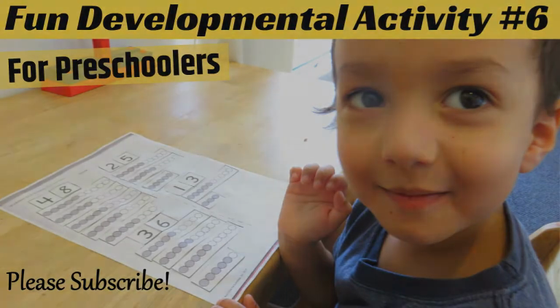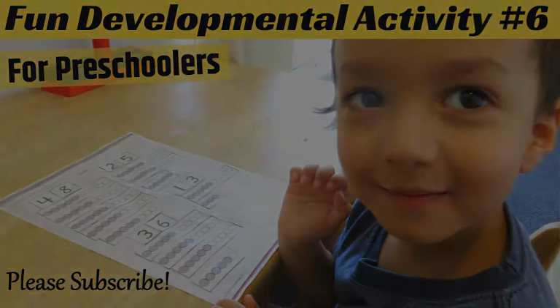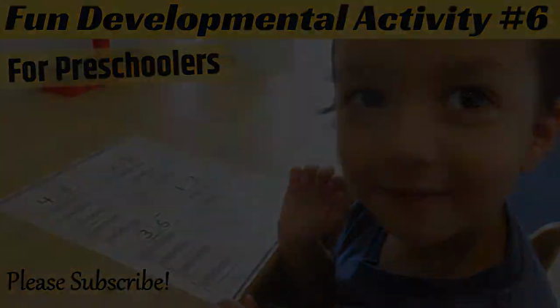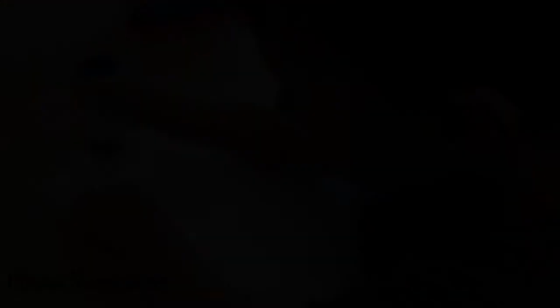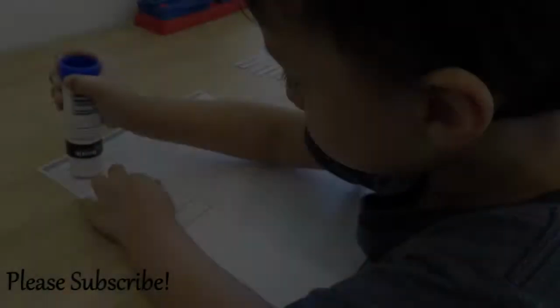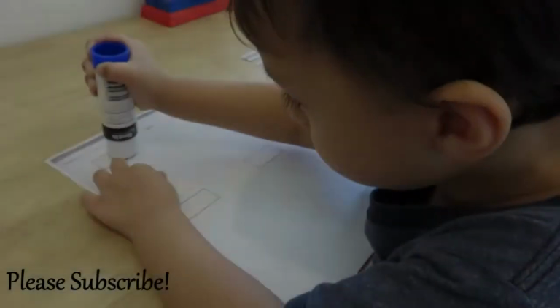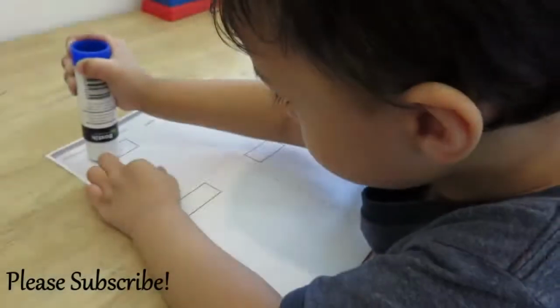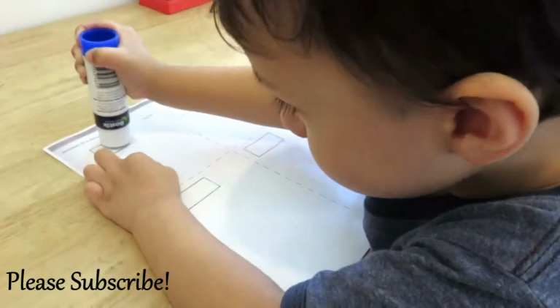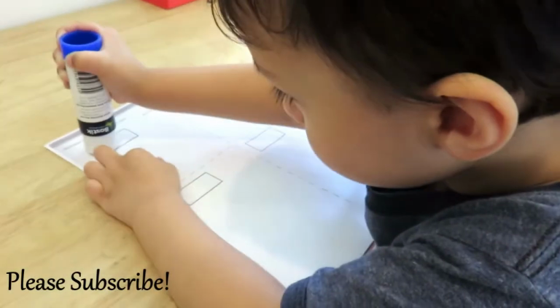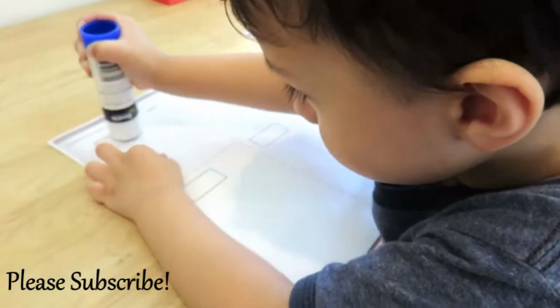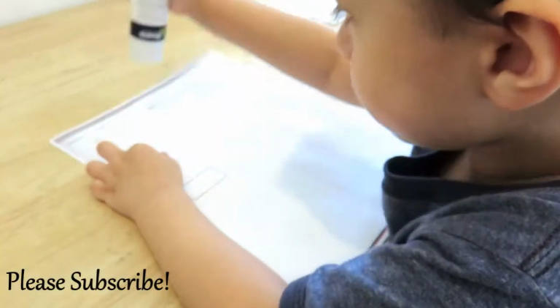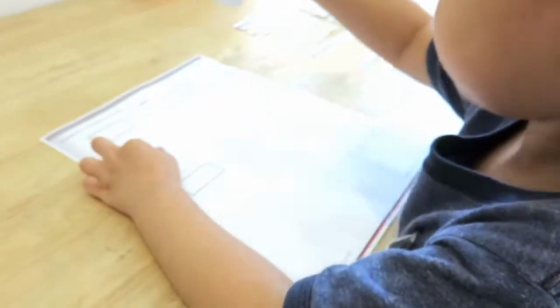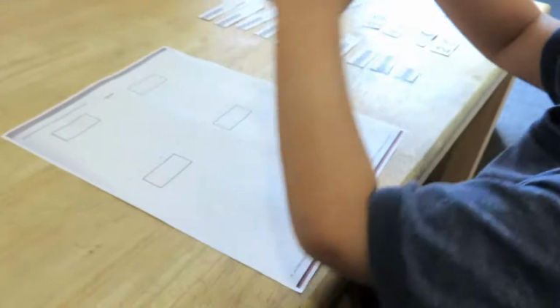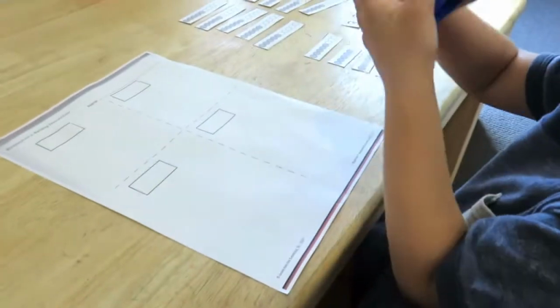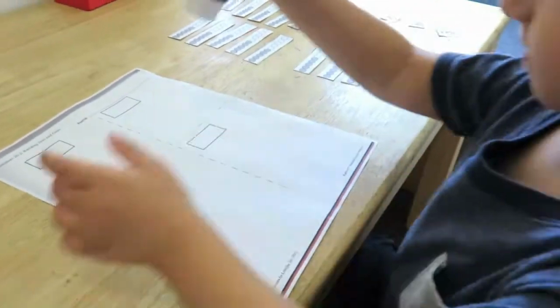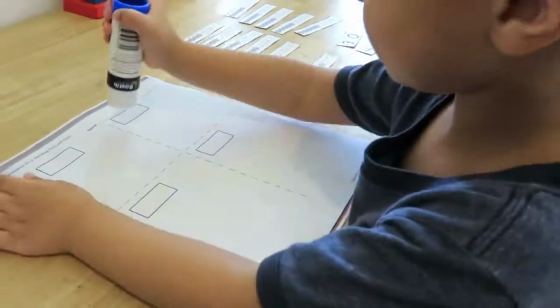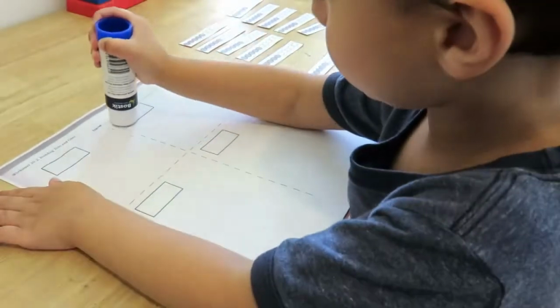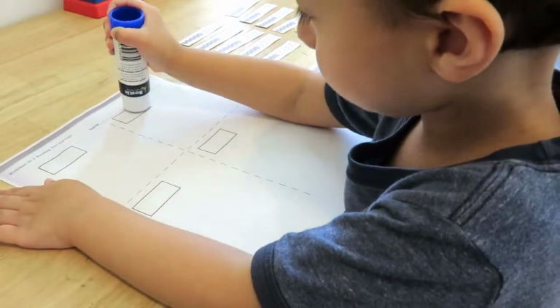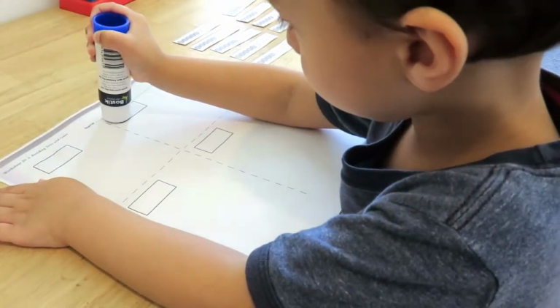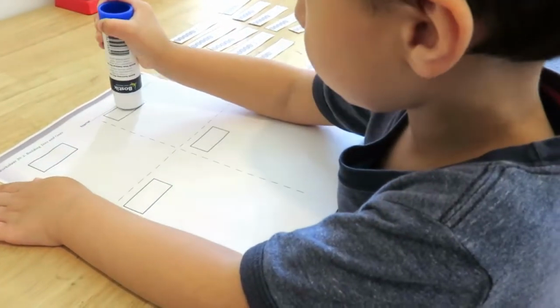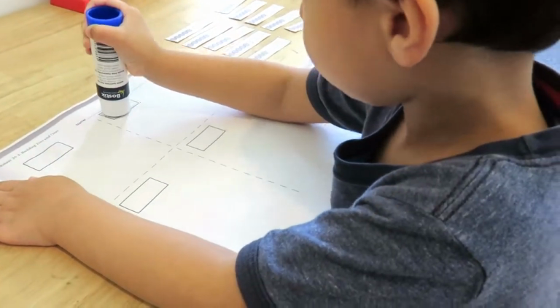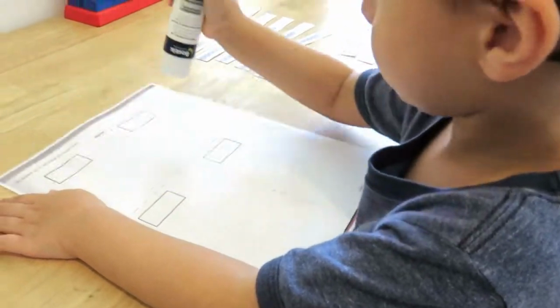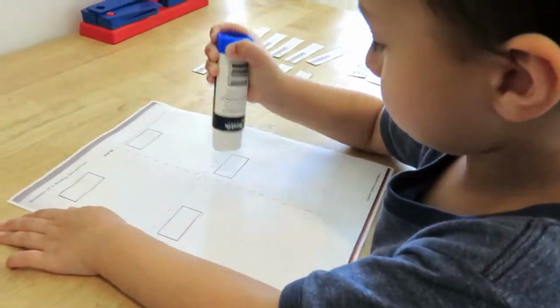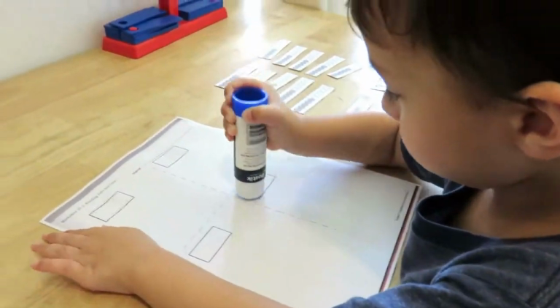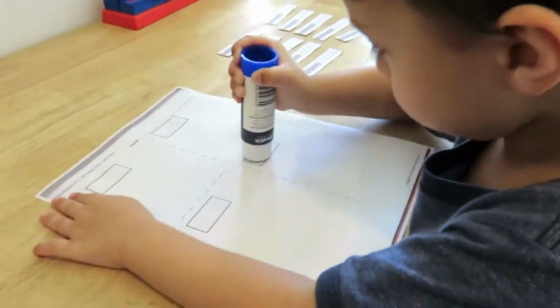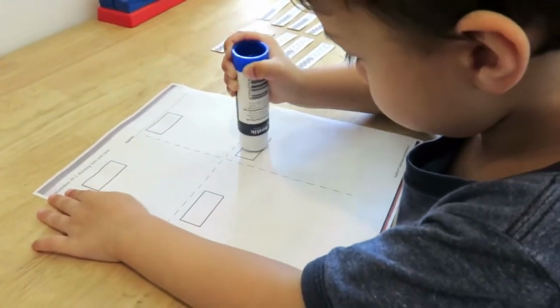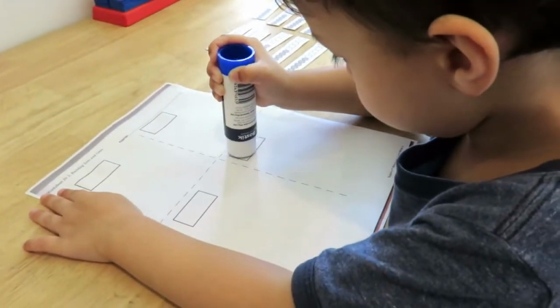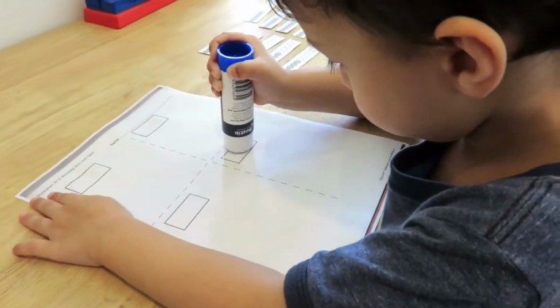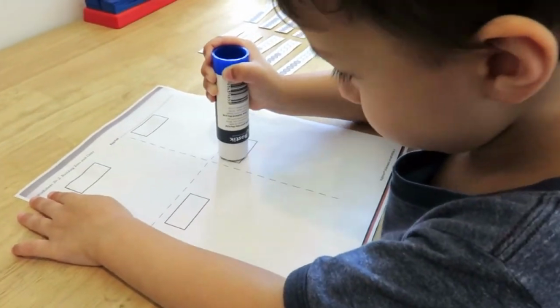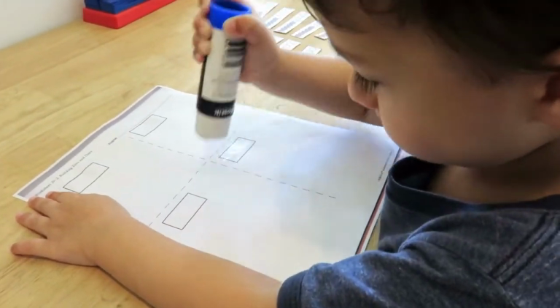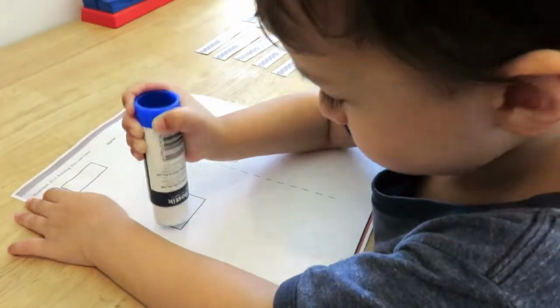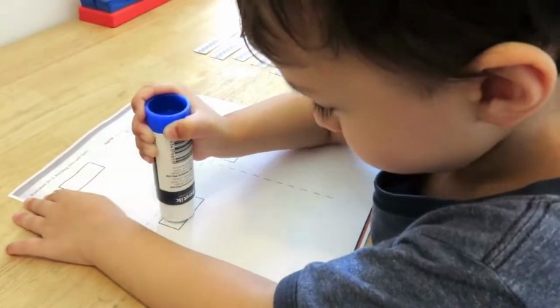Hi everyone! This is a building 10s and 1s activity from Right Start Mathematics. First, he has to cut out the bead strips and the numbers.